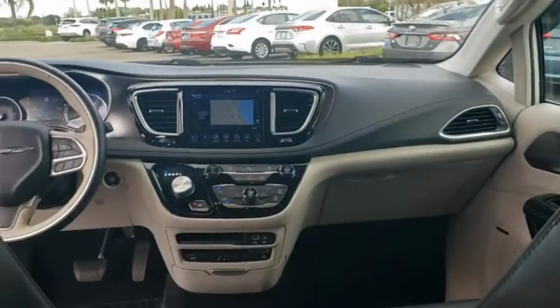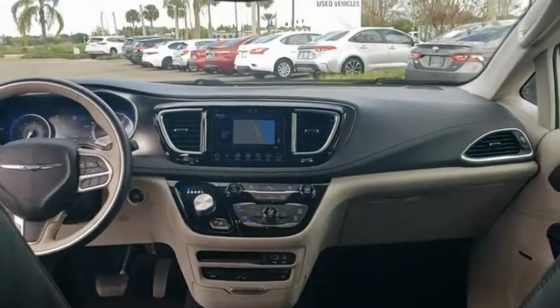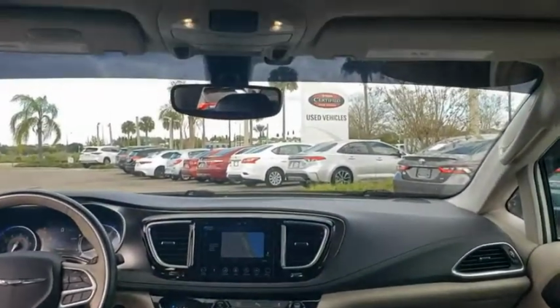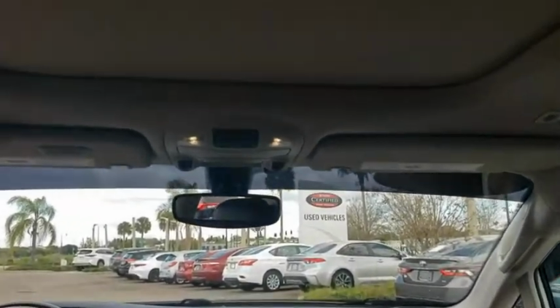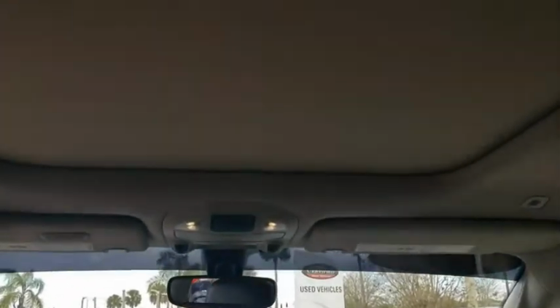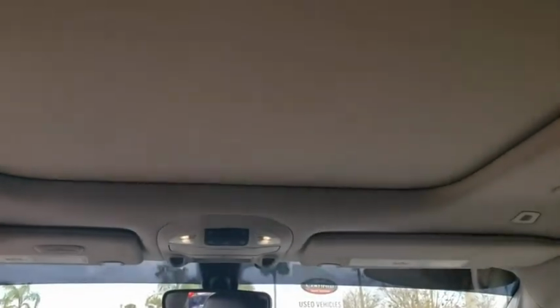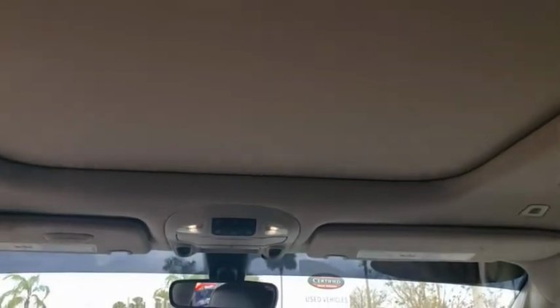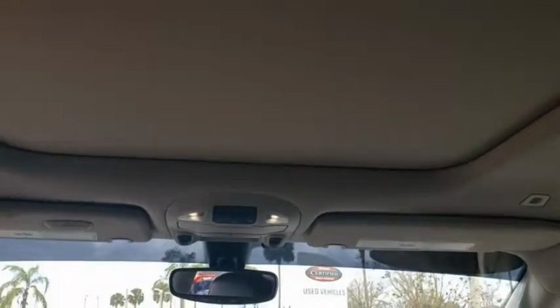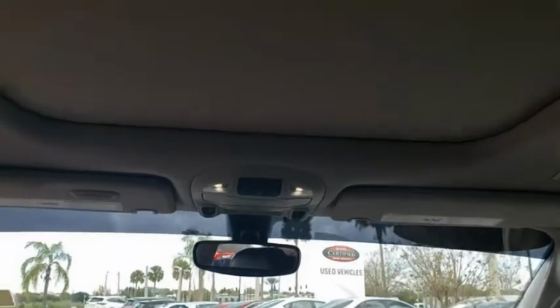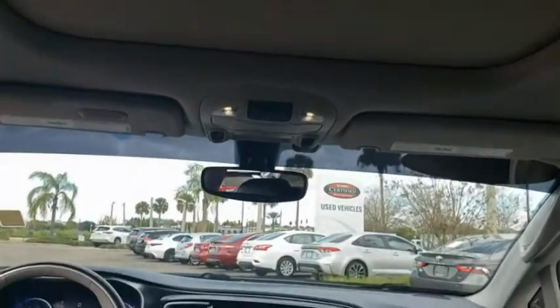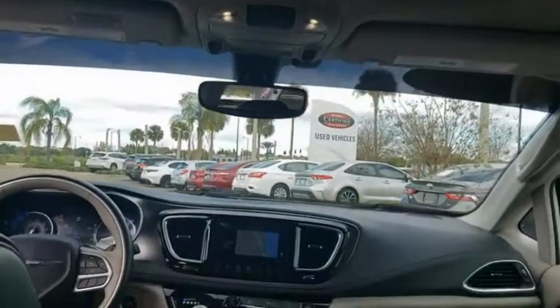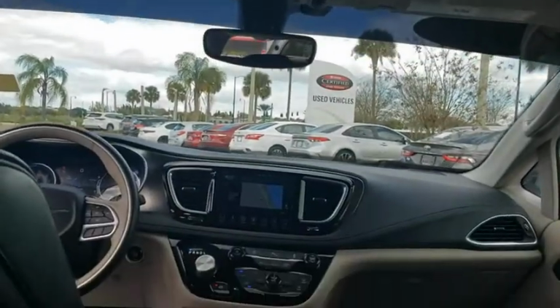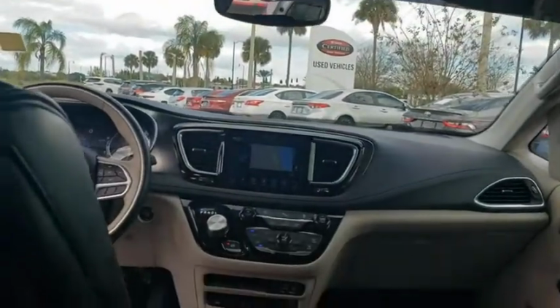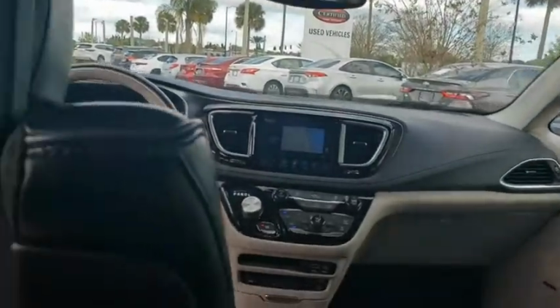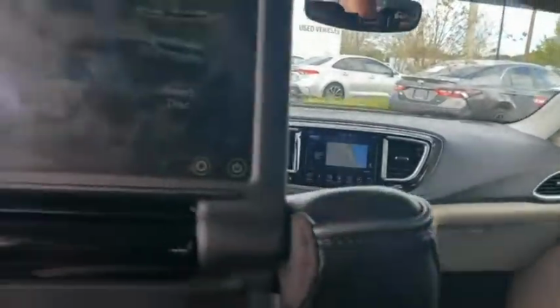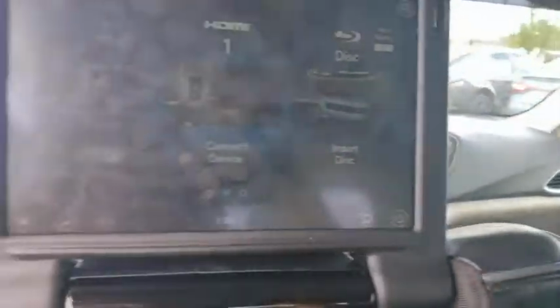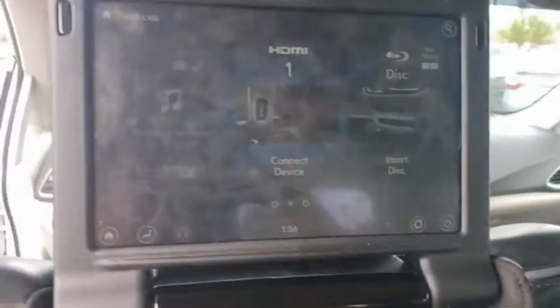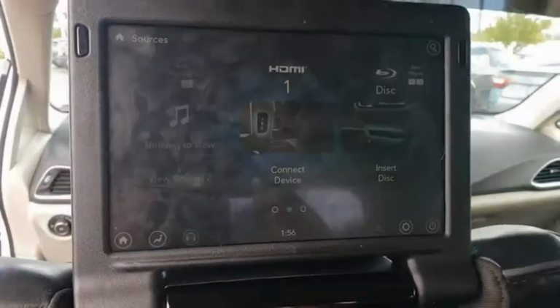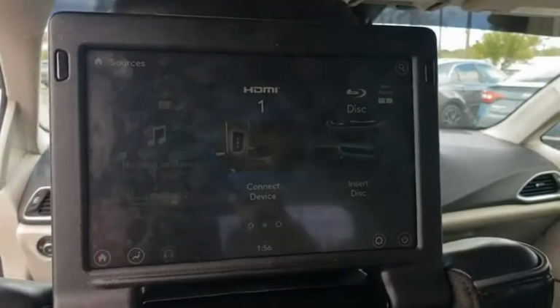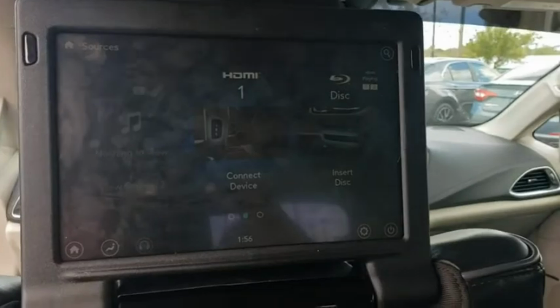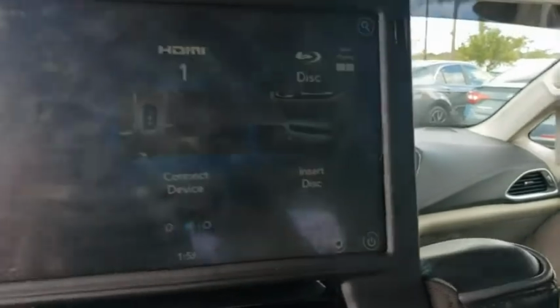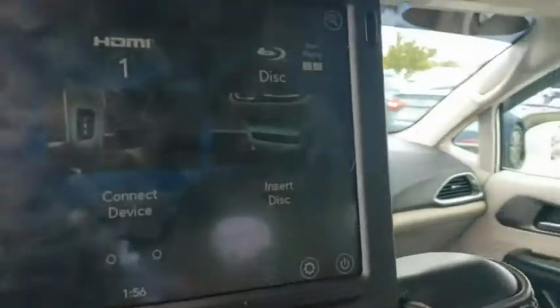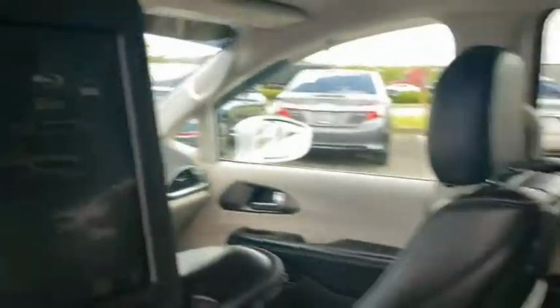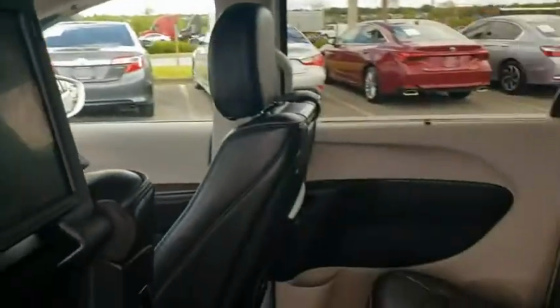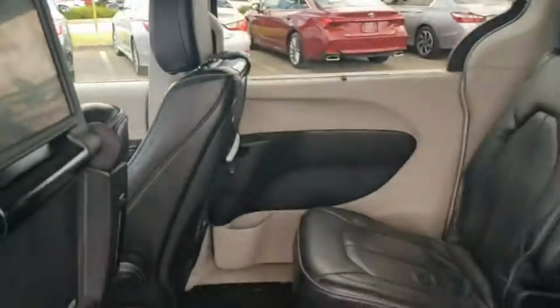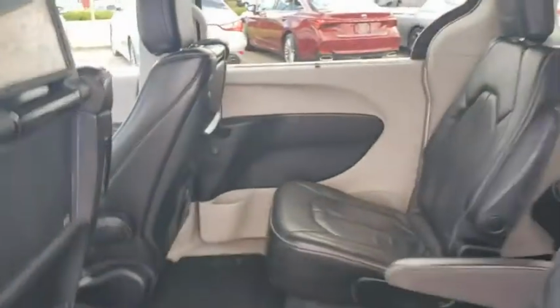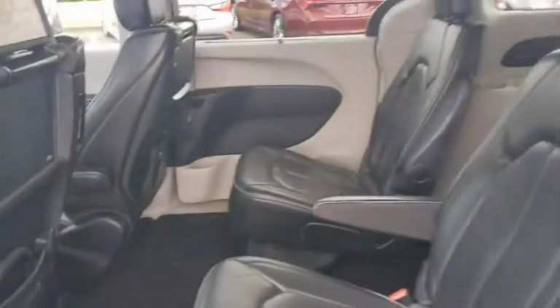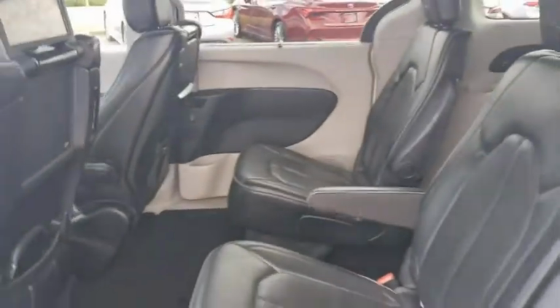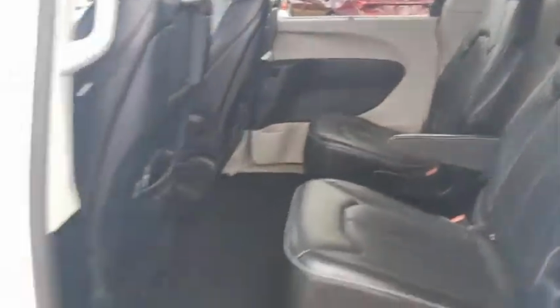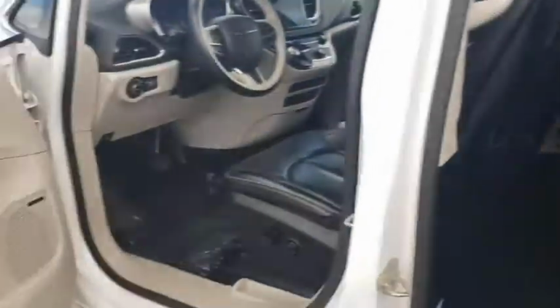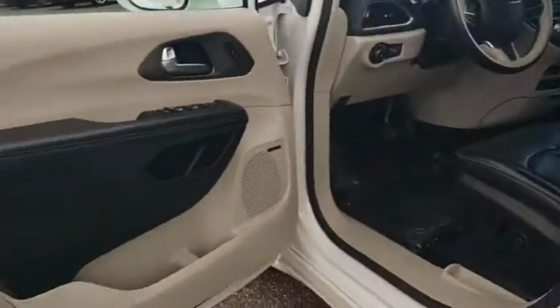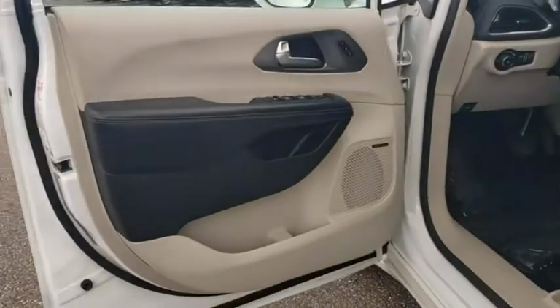Keyless start, floor mats, auto-dimming rear-view mirror, aluminum wheels, four-wheel disc brakes. This beauty is sure to make you the talk of the neighborhood, so call or drop in for a test drive today.